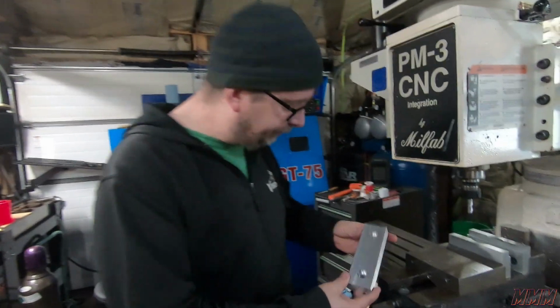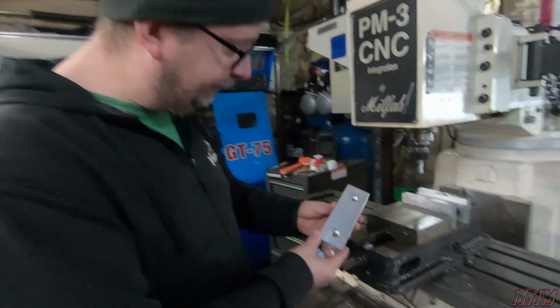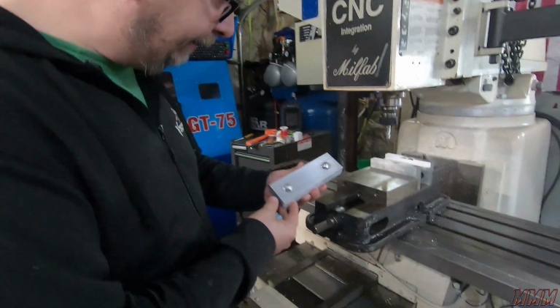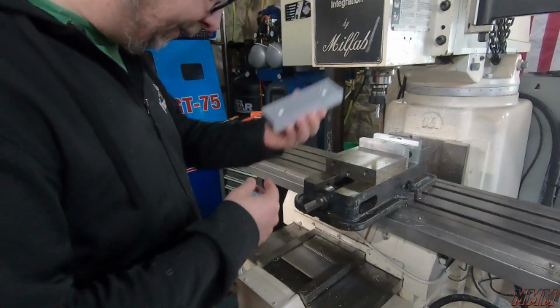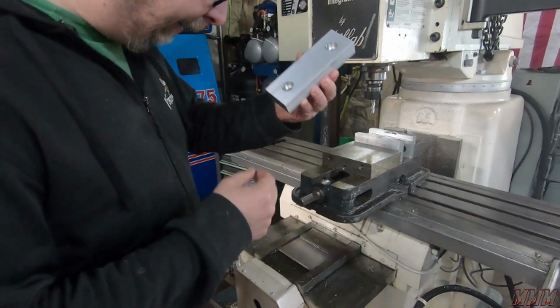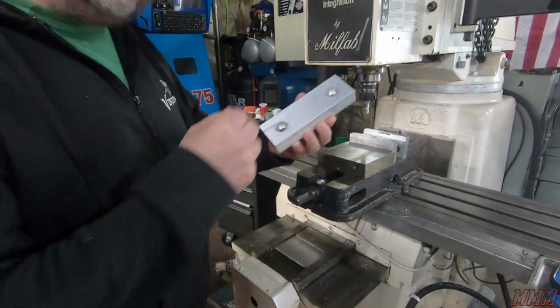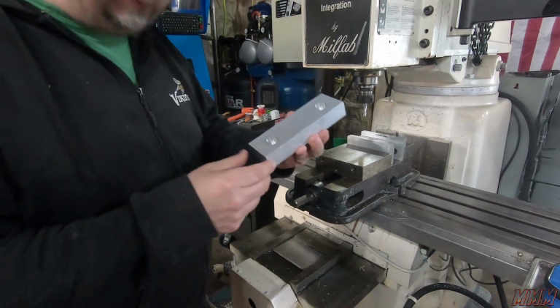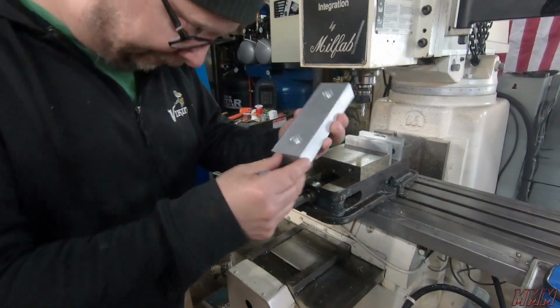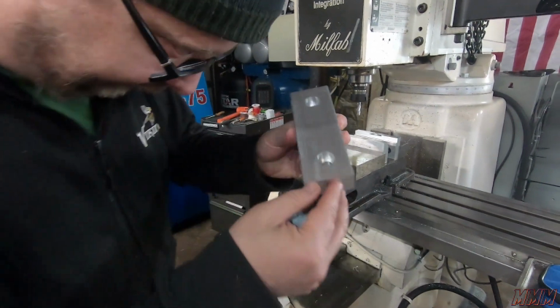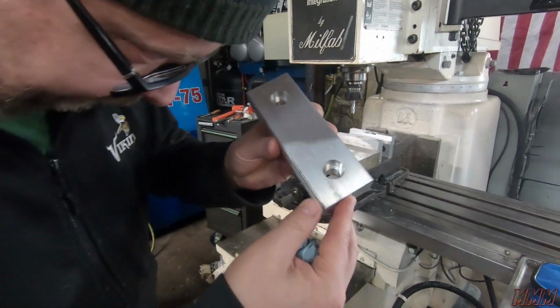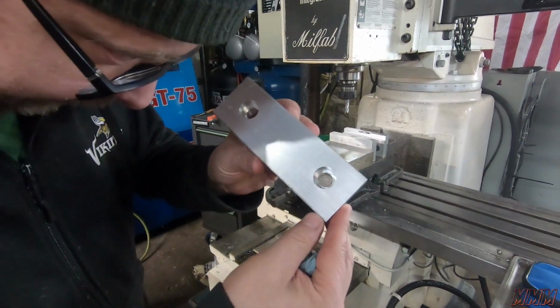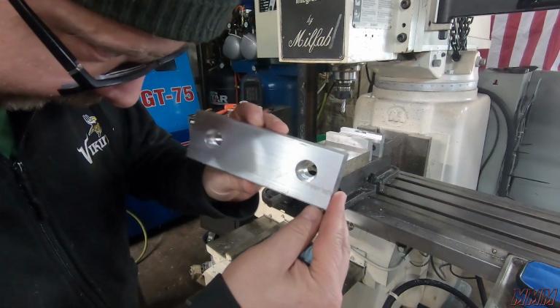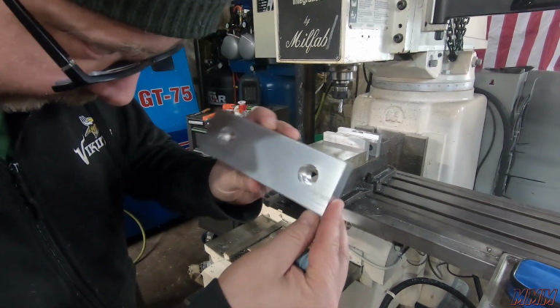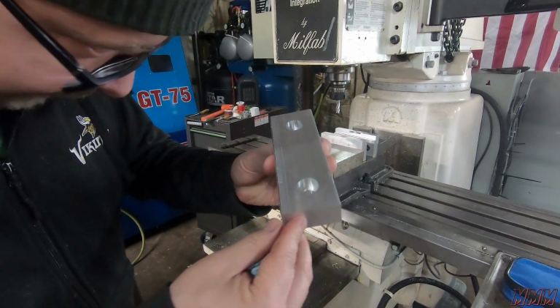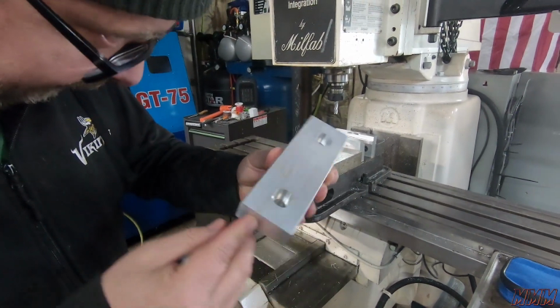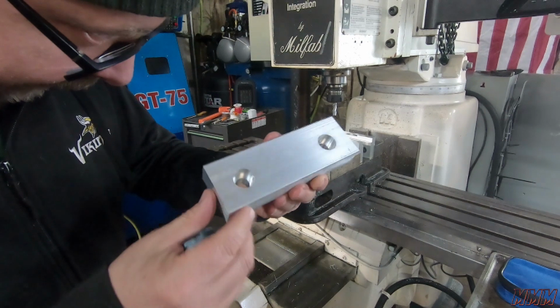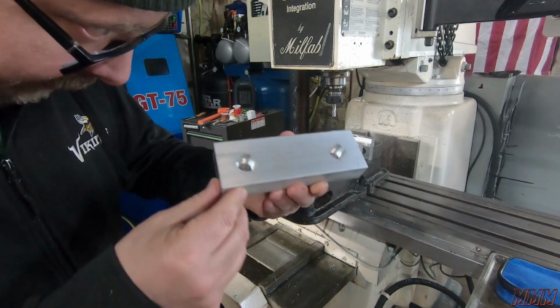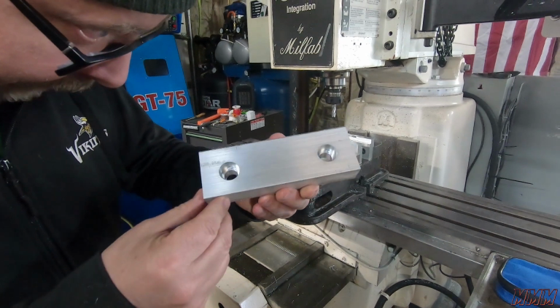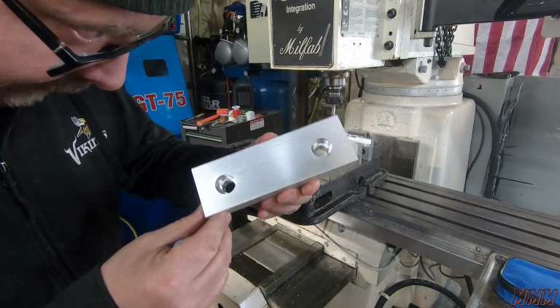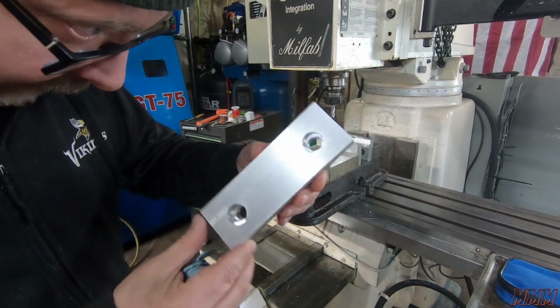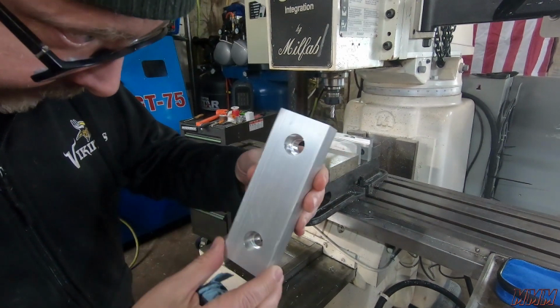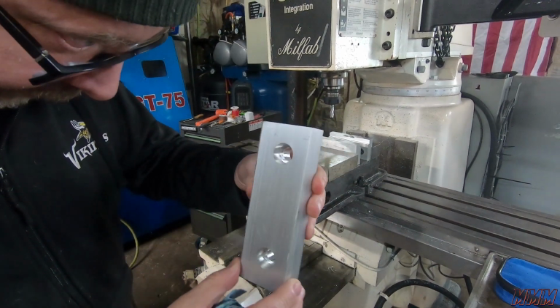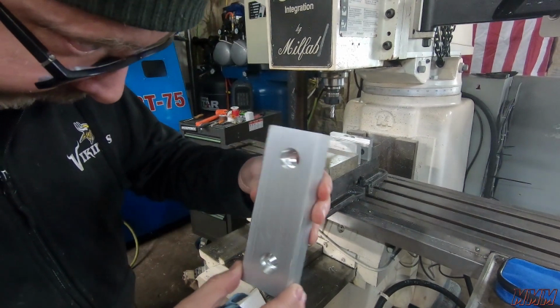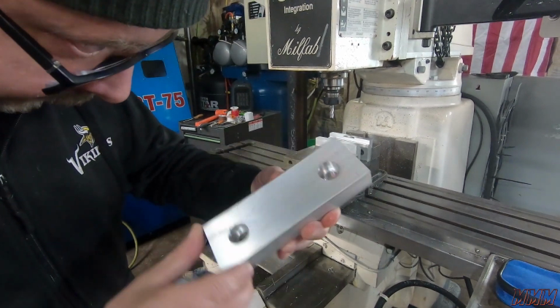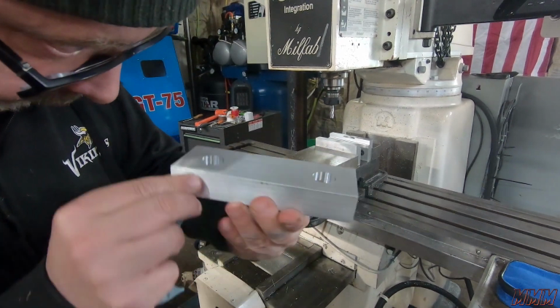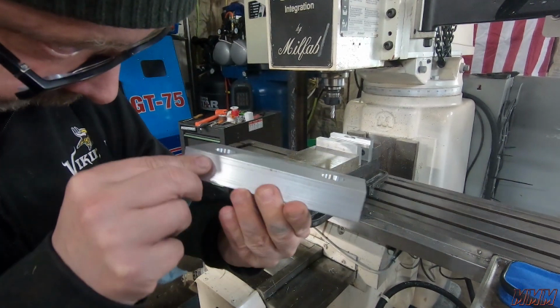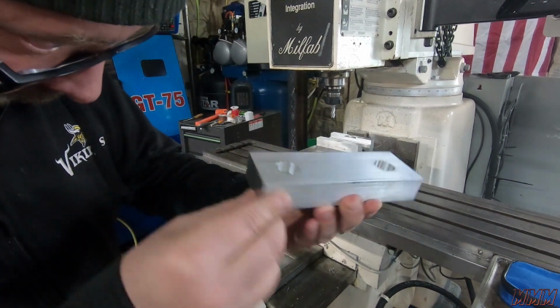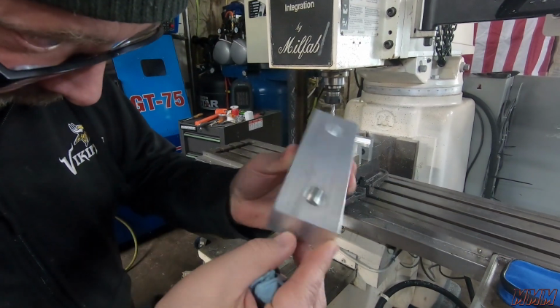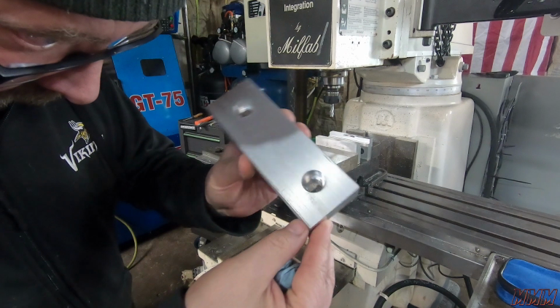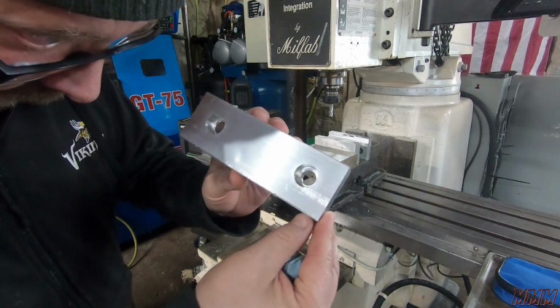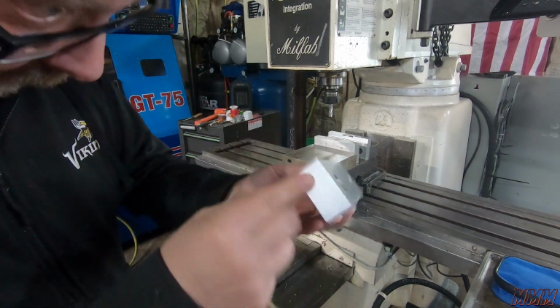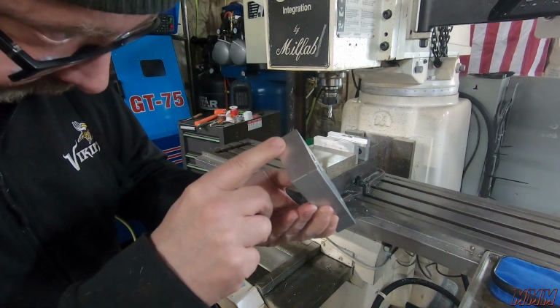As far as the machining, it interpolates some damn nice holes. I mean, that finish is pretty impressive.